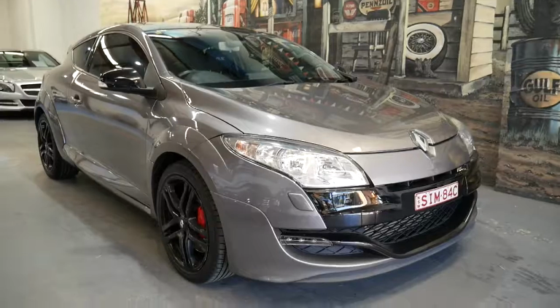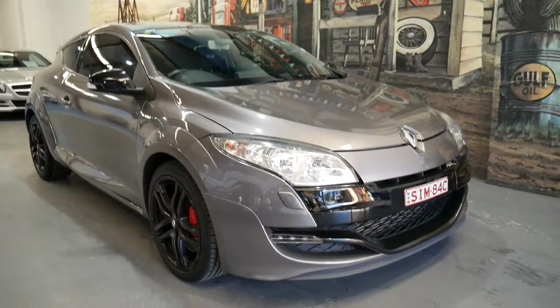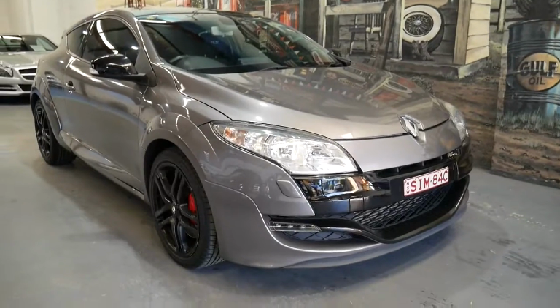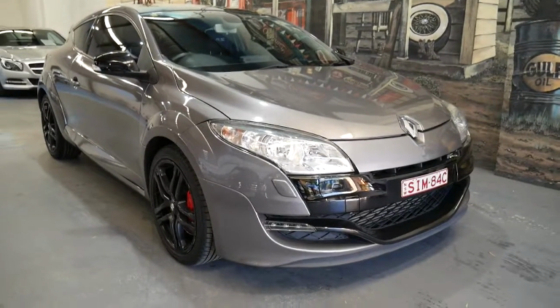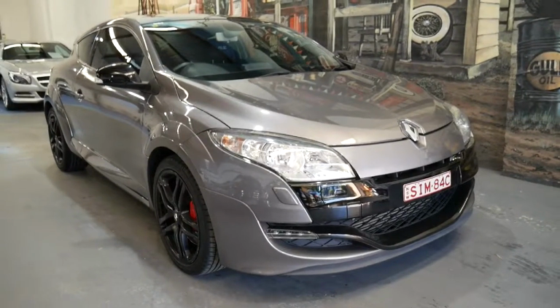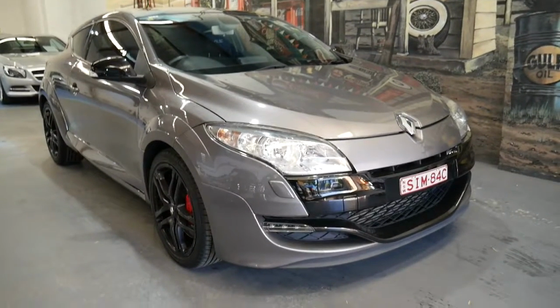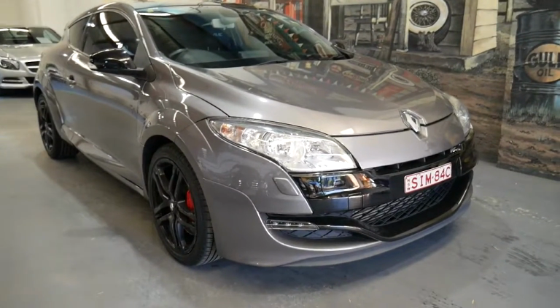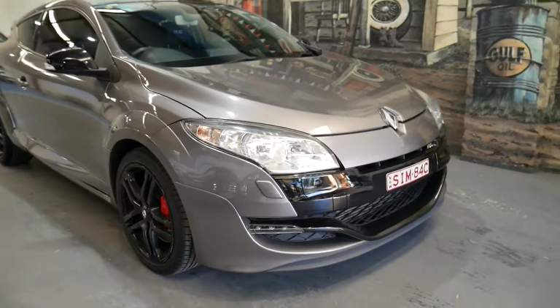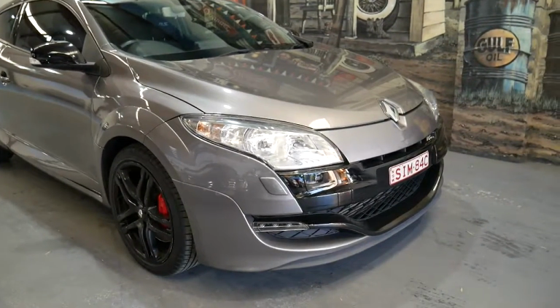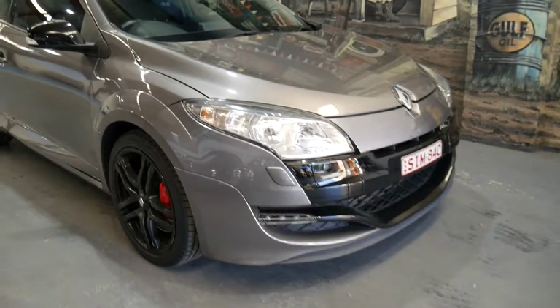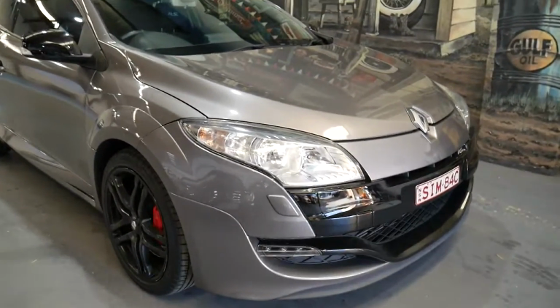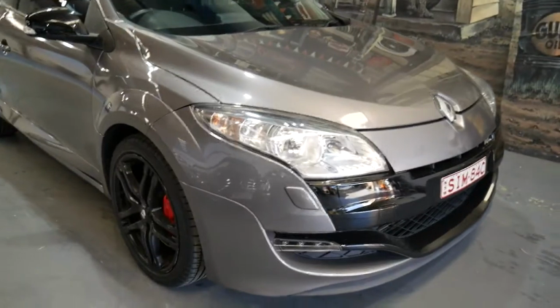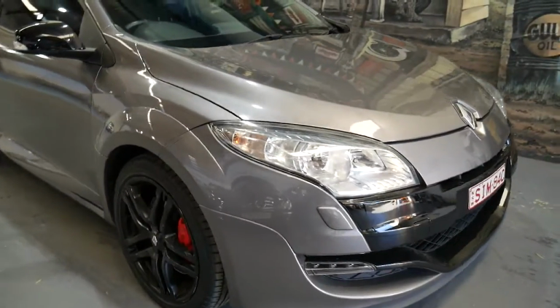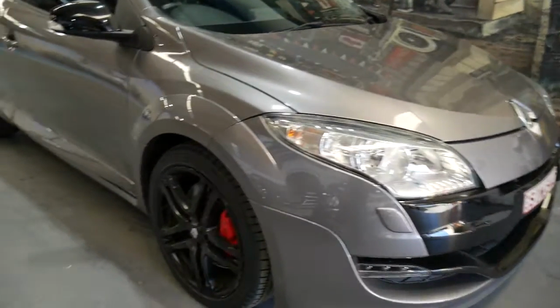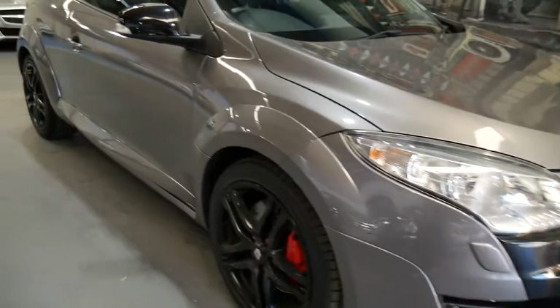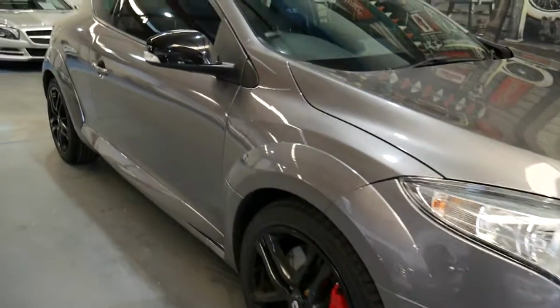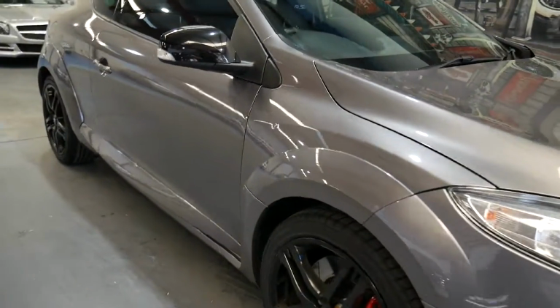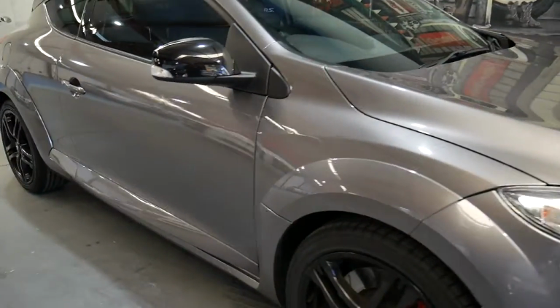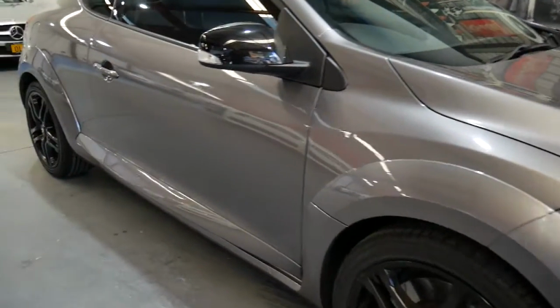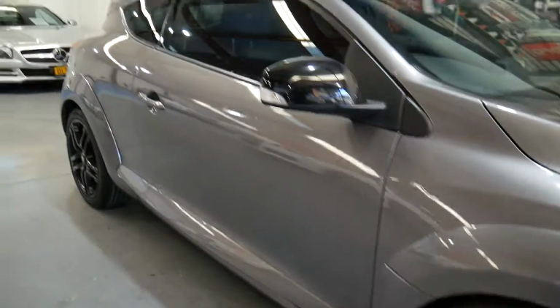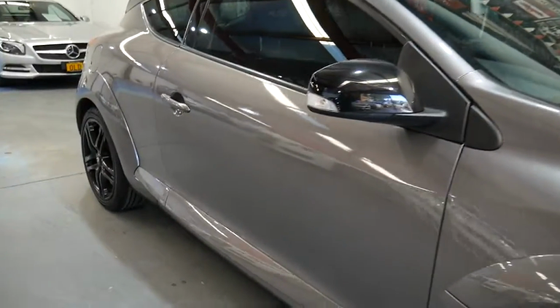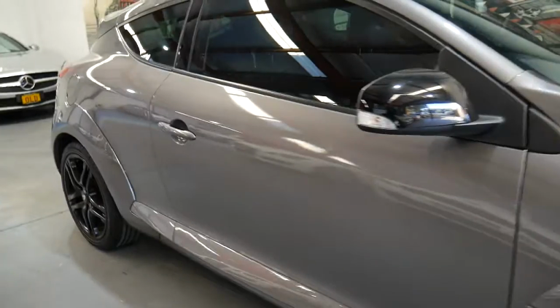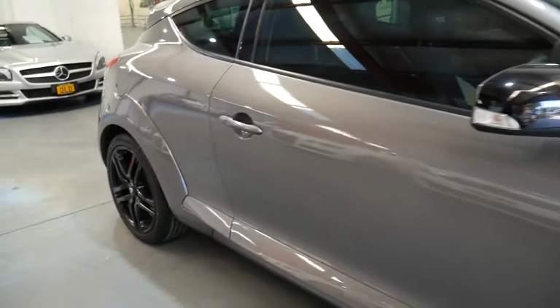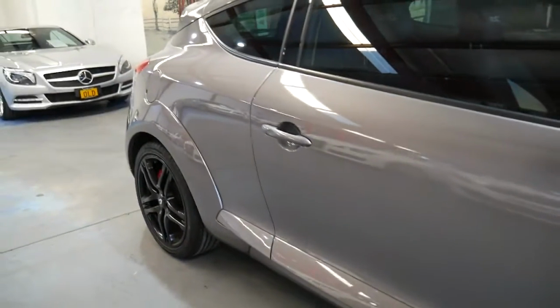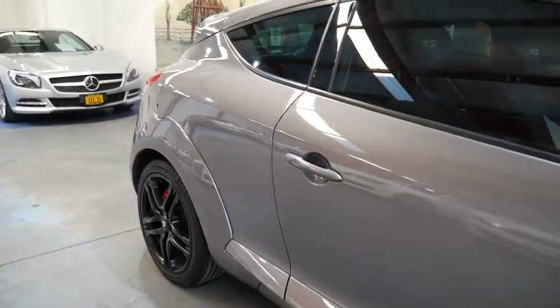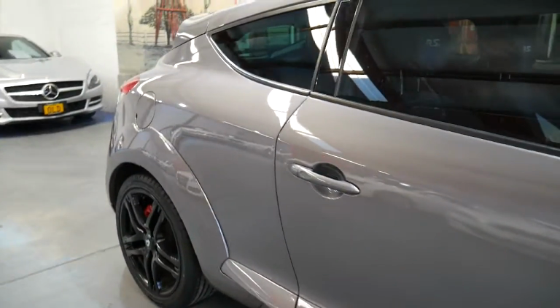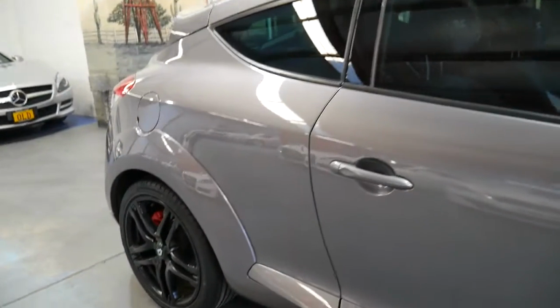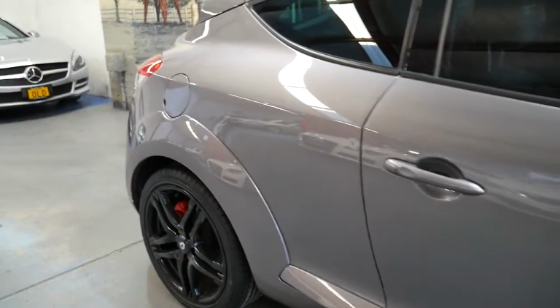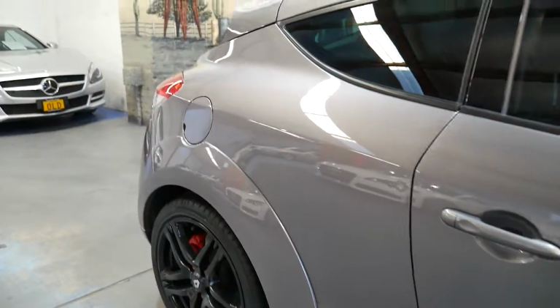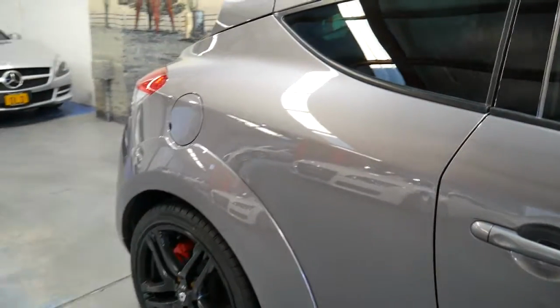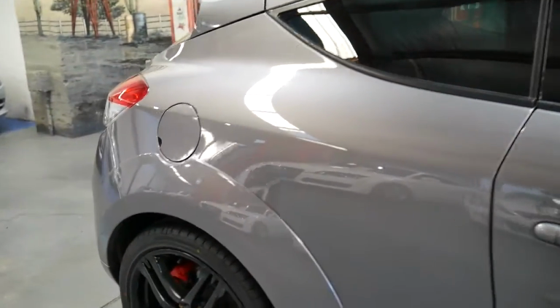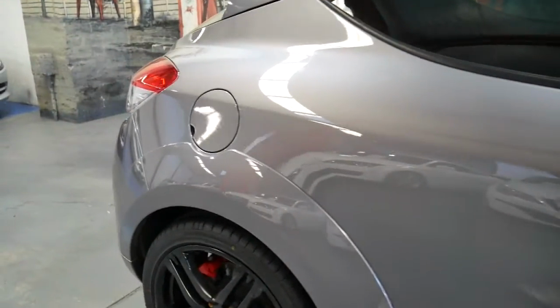We've literally waited about a year for a decent Renault Megane RS Sport to come up. This metallic grey with a two-tone black interior has only done 73,400 kilometres since 2012.